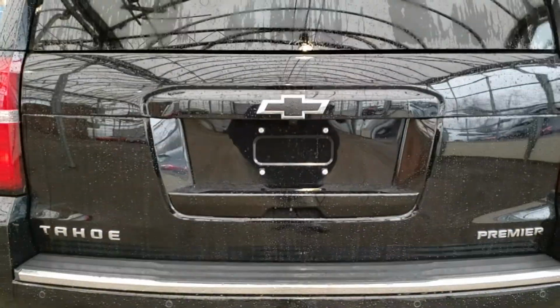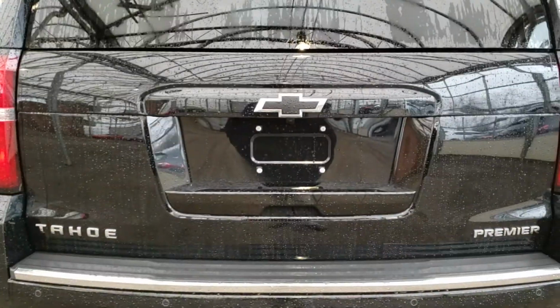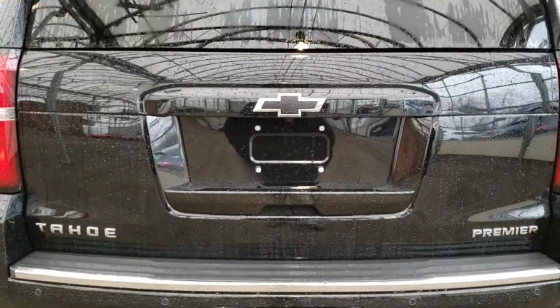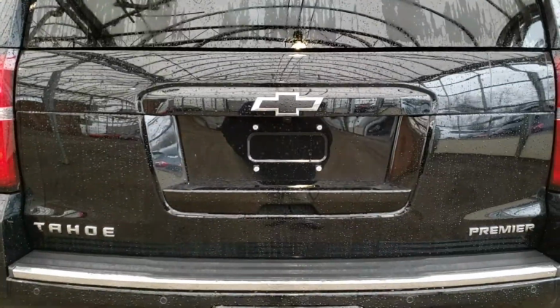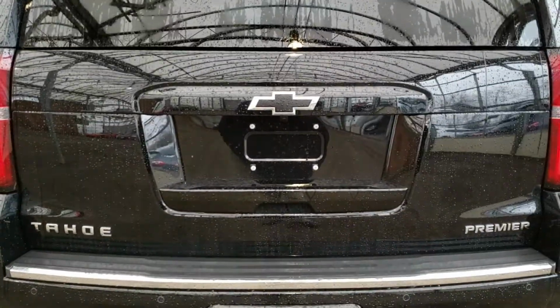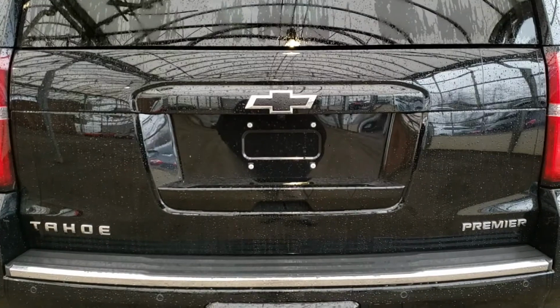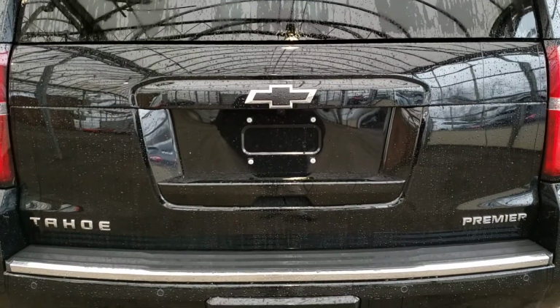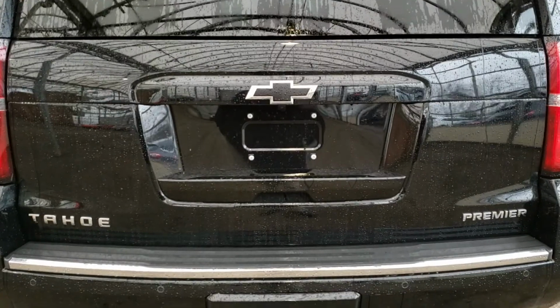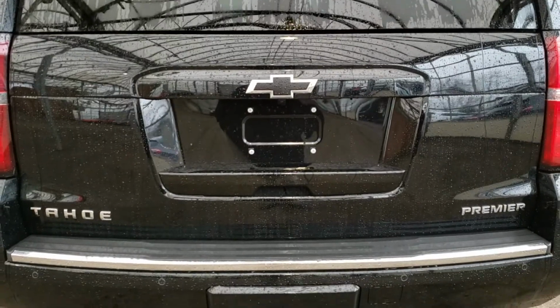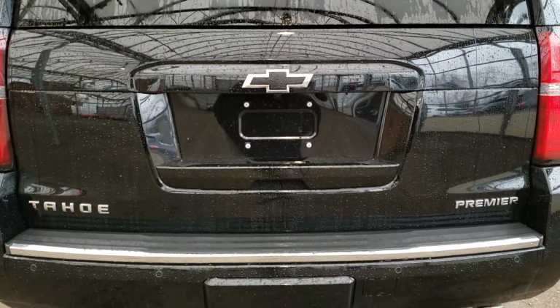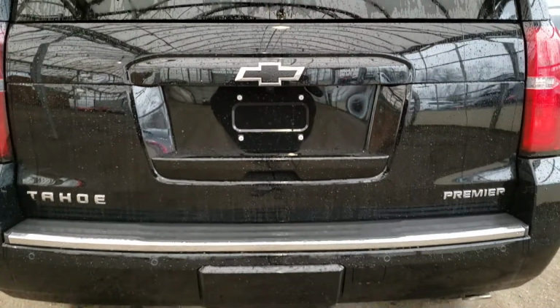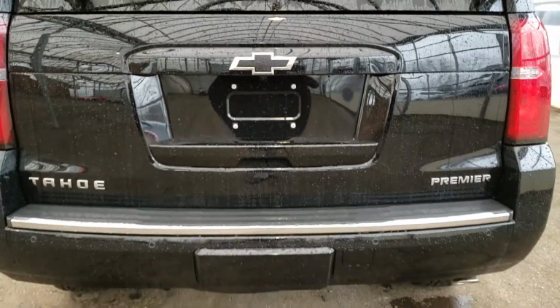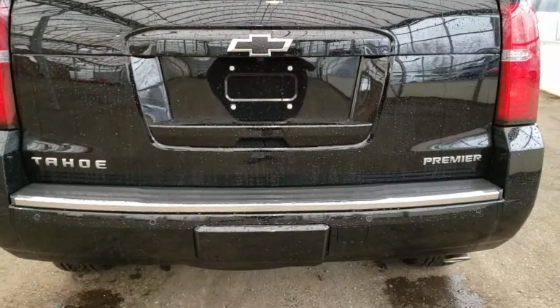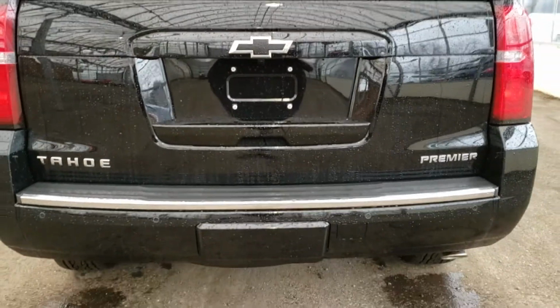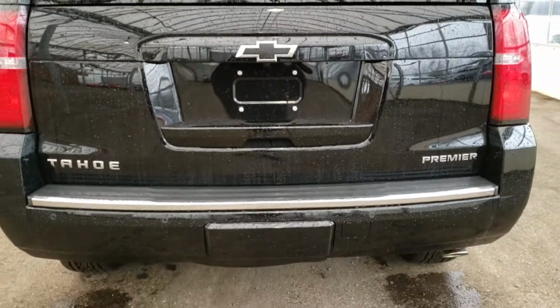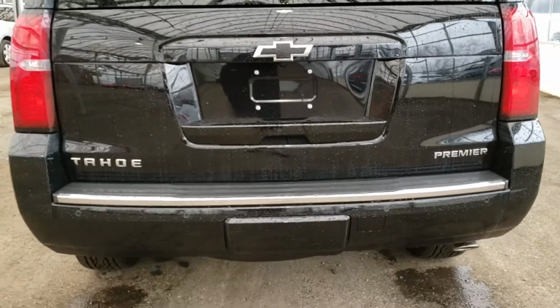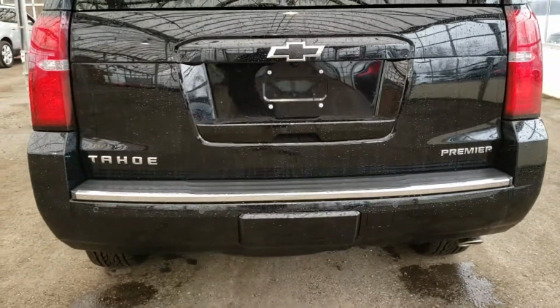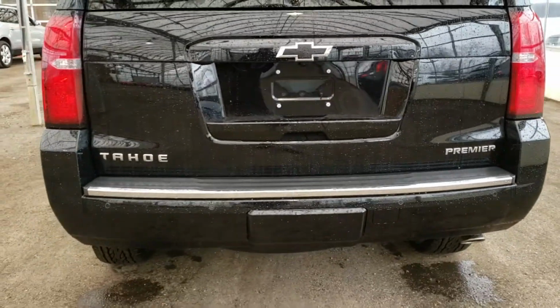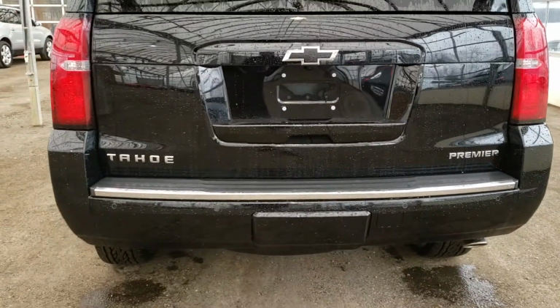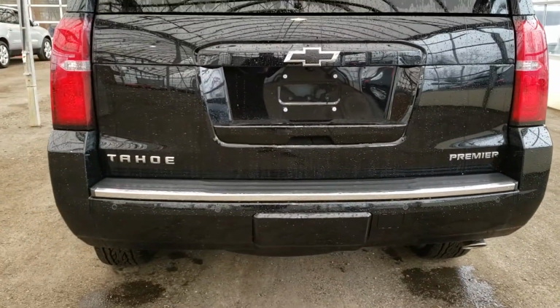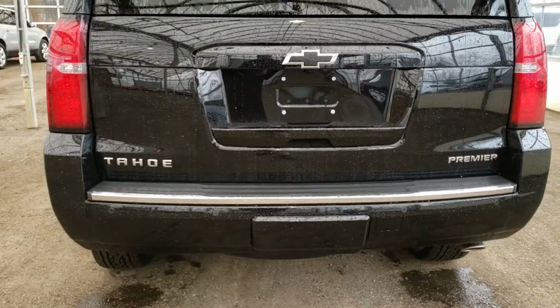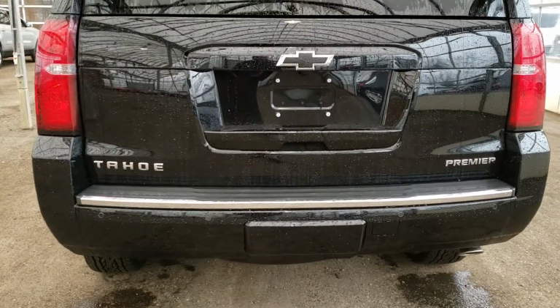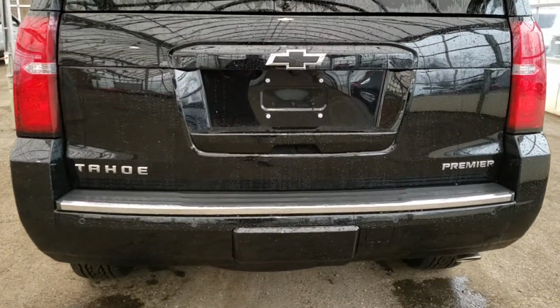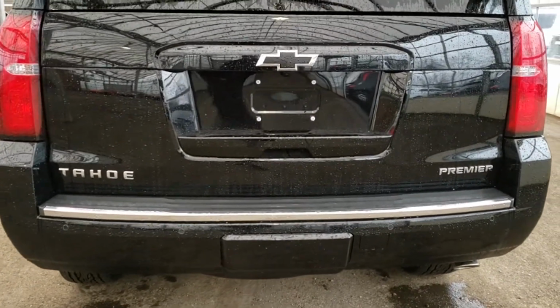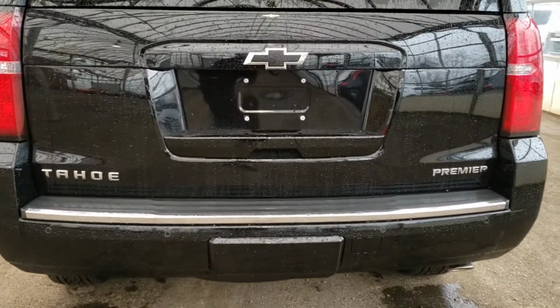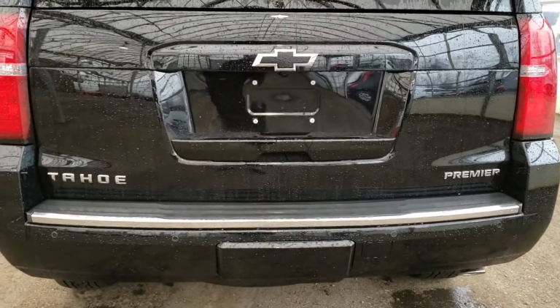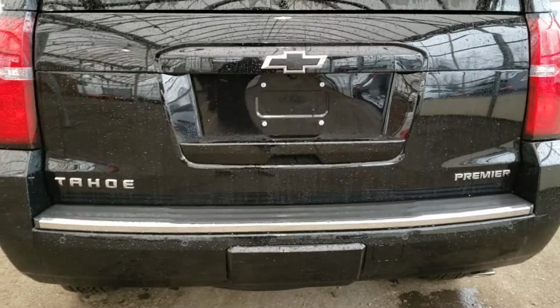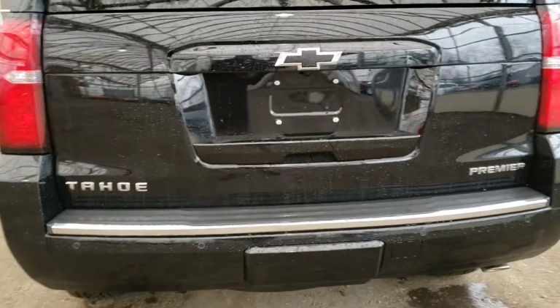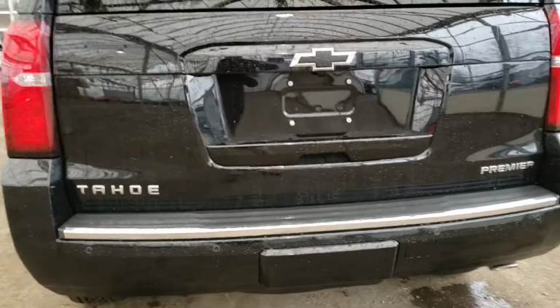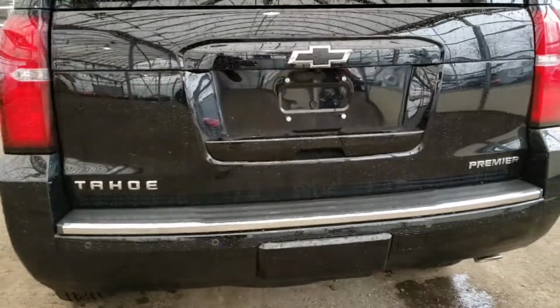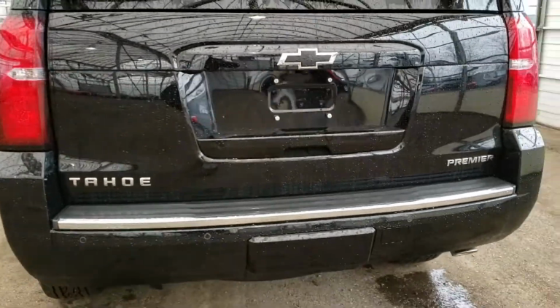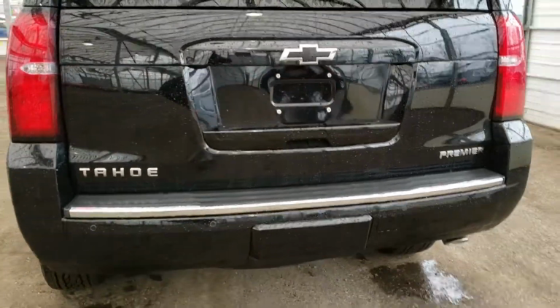With that you also get the backup camera and park assist sensors. The sensors are gonna pick up whatever's behind you and let you know how close you are to it.